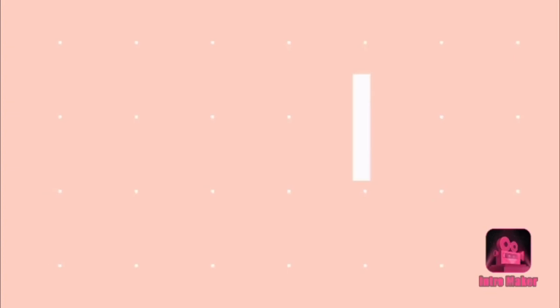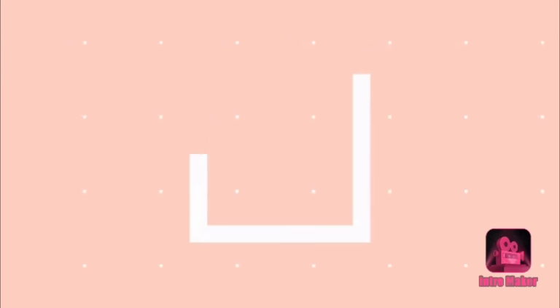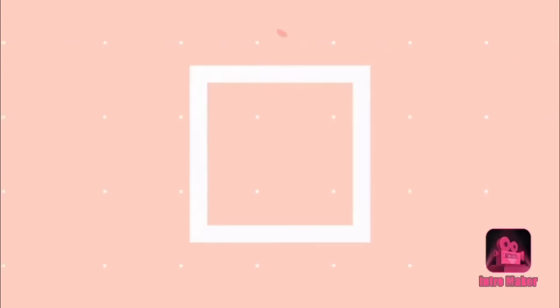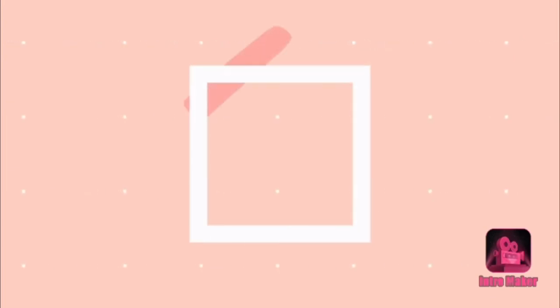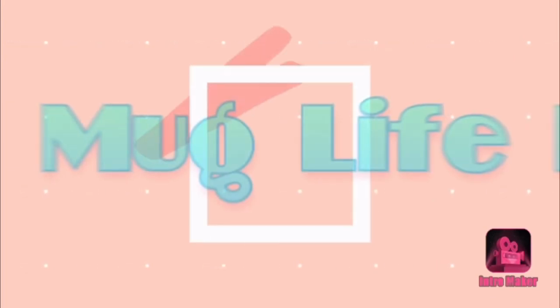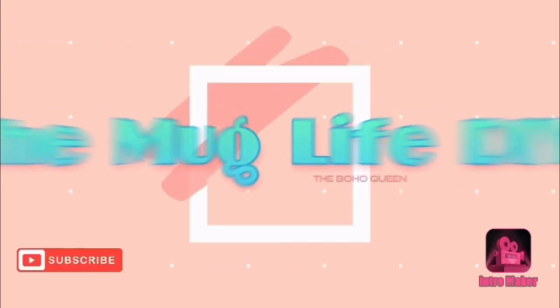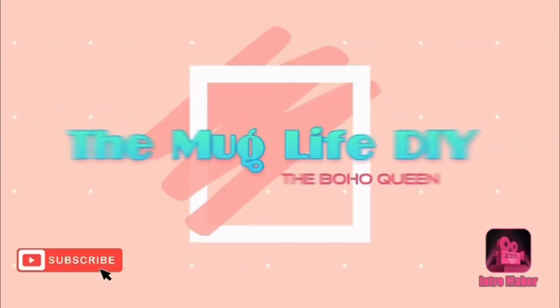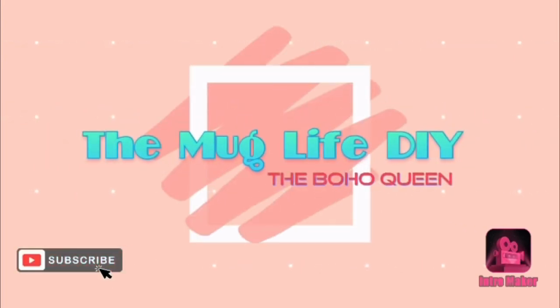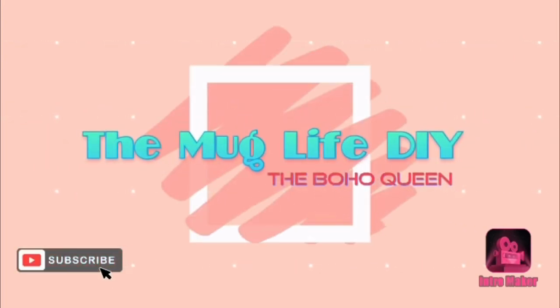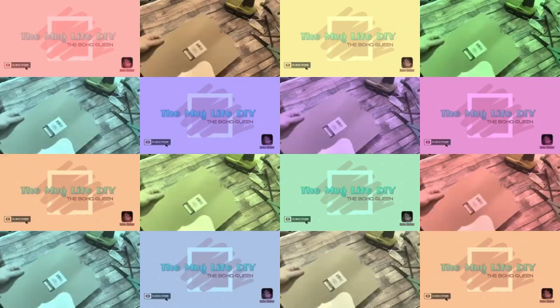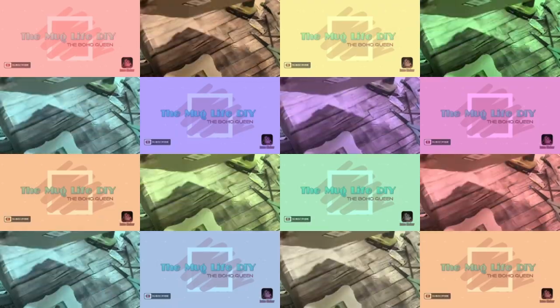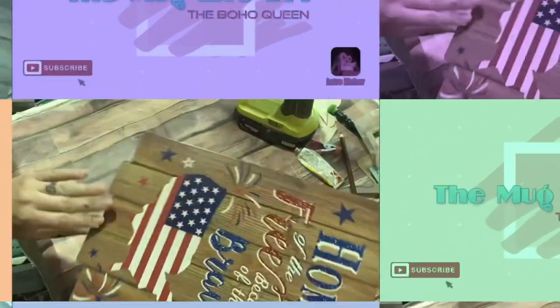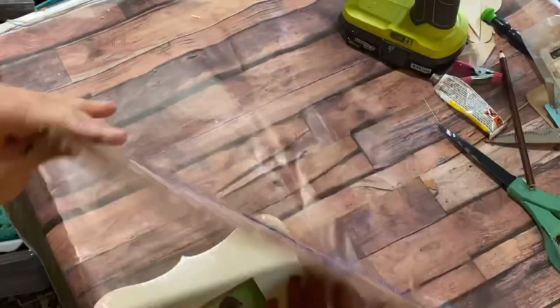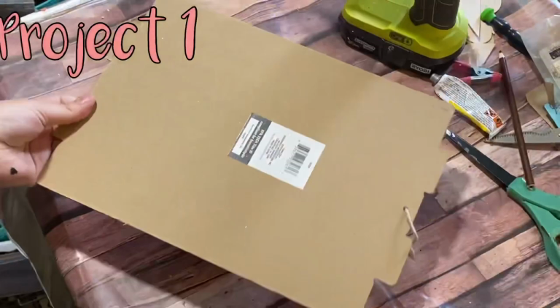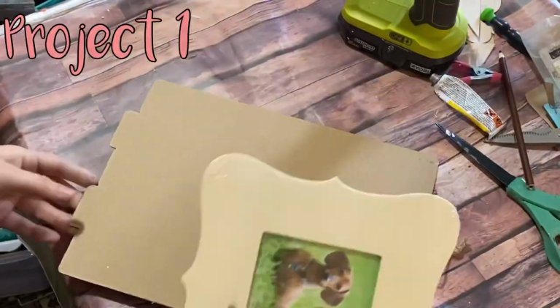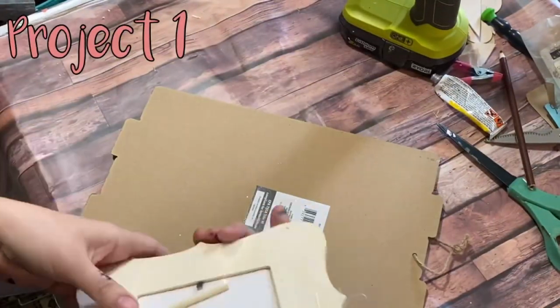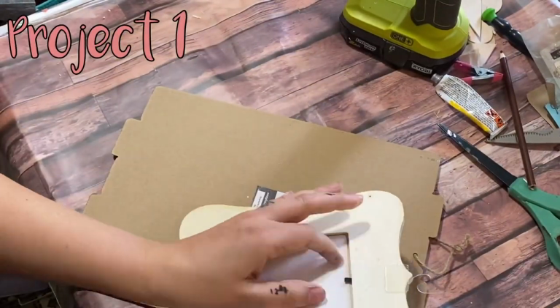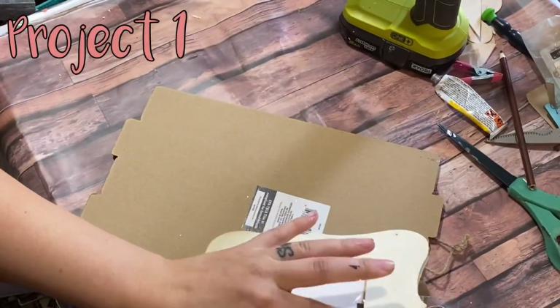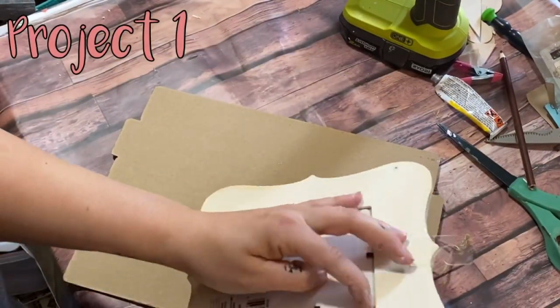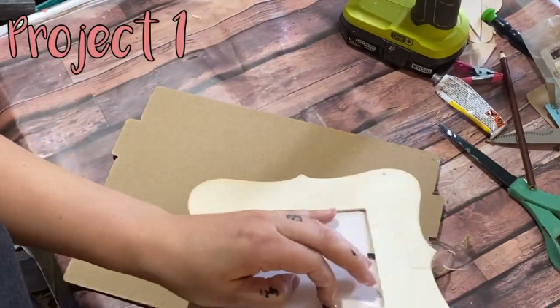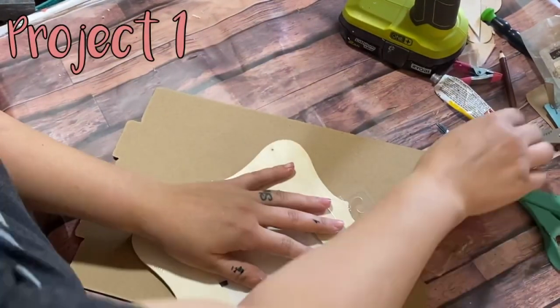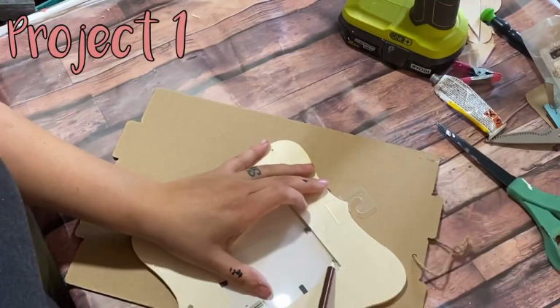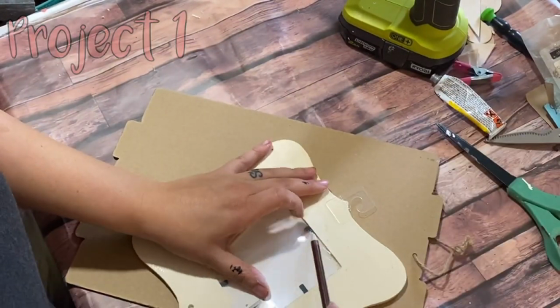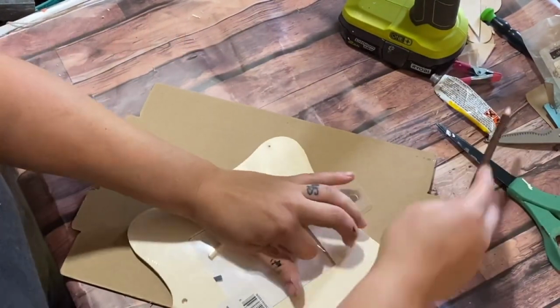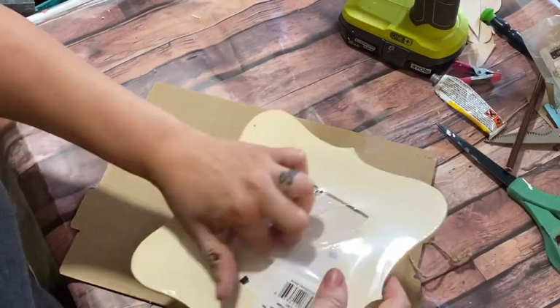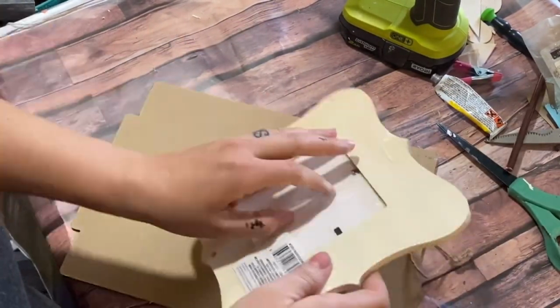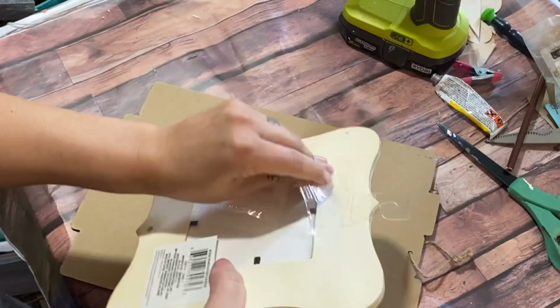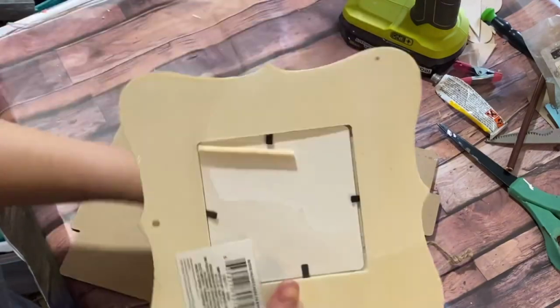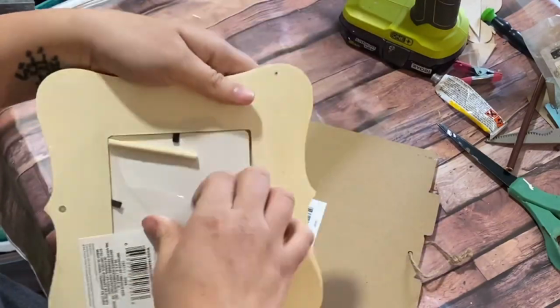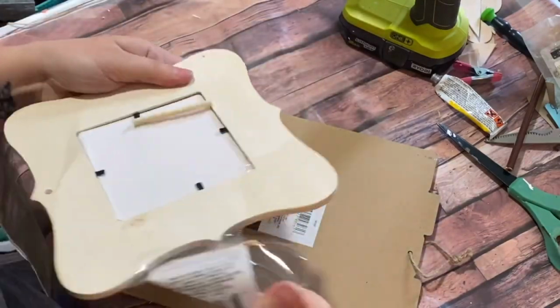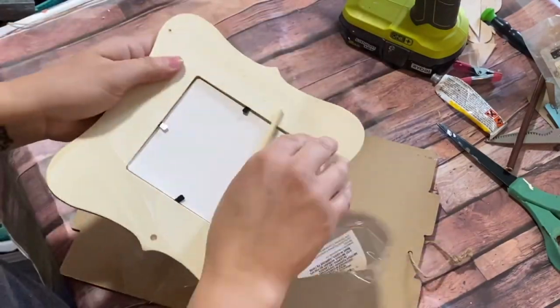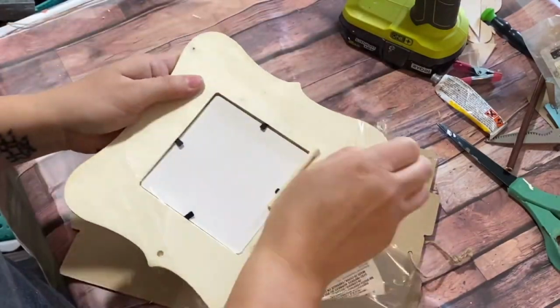Hello all and welcome to the Mug Life DIY, my name is Julia and I am so glad you decided to stop by my channel. Jumping right into project number one, I am taking two Dollar Tree signs and I'm going to combine them to make a larger fun sign.